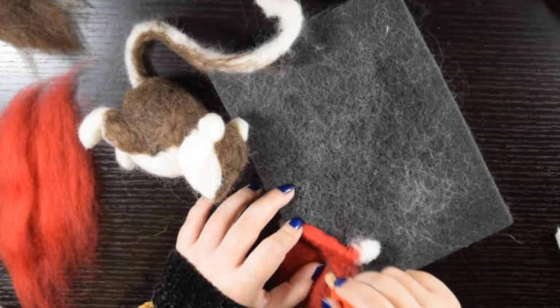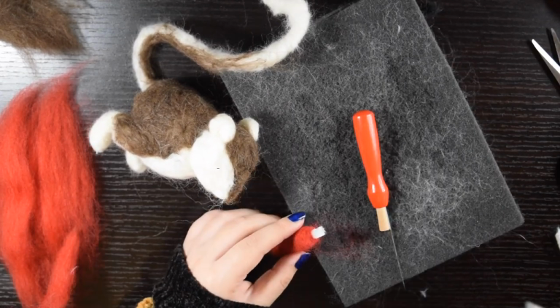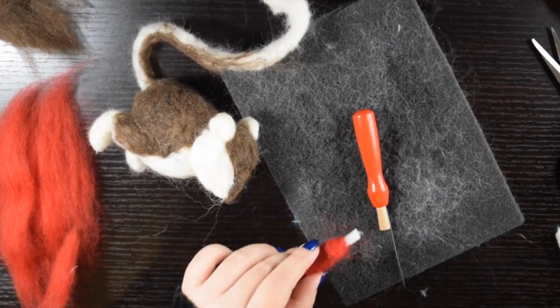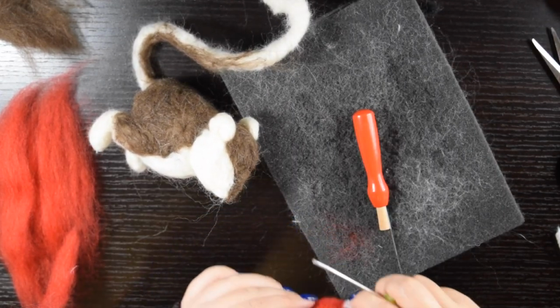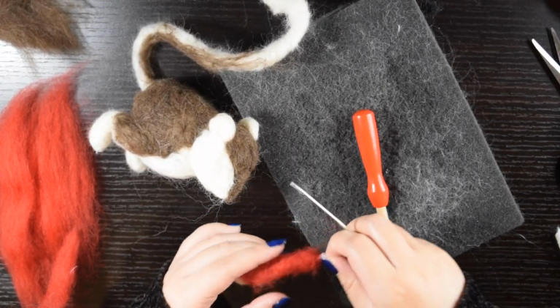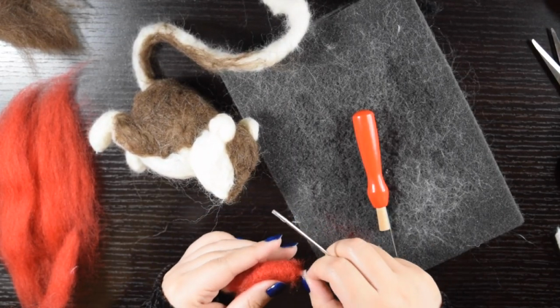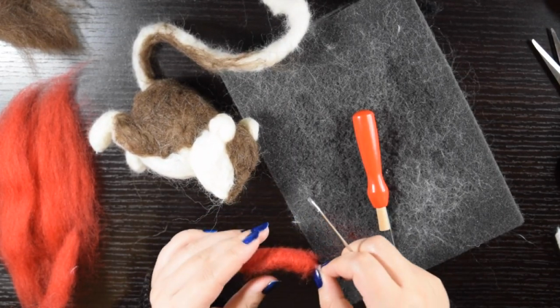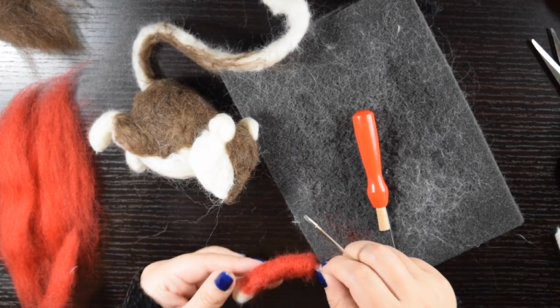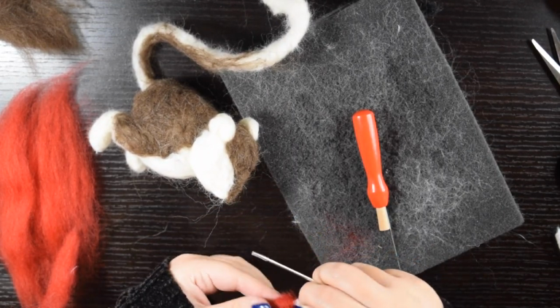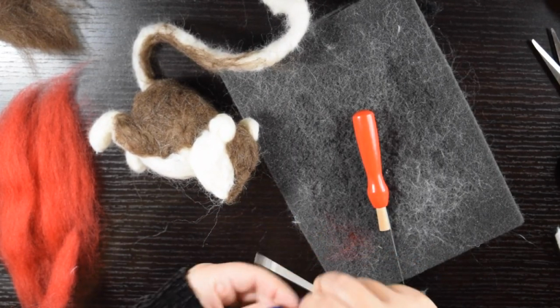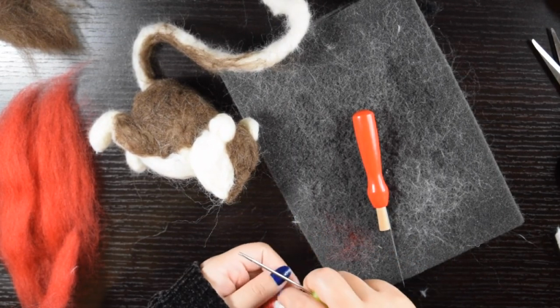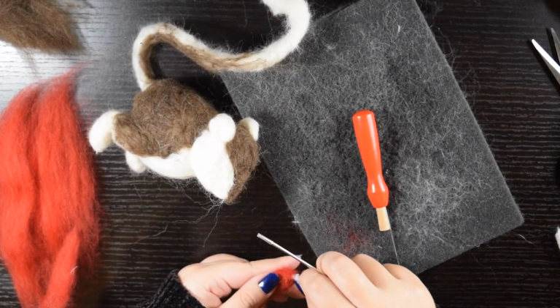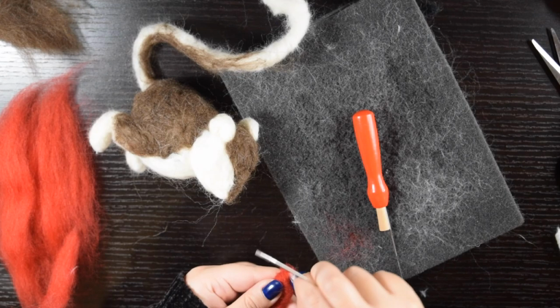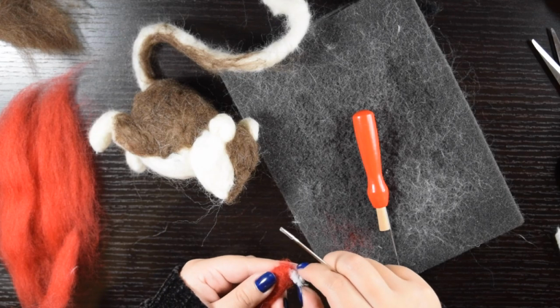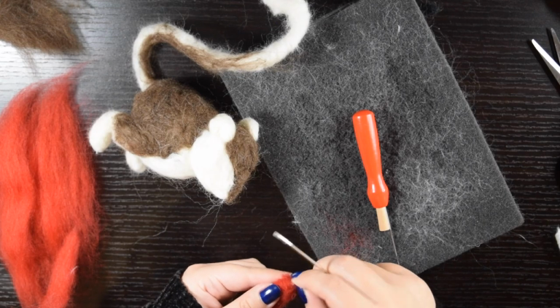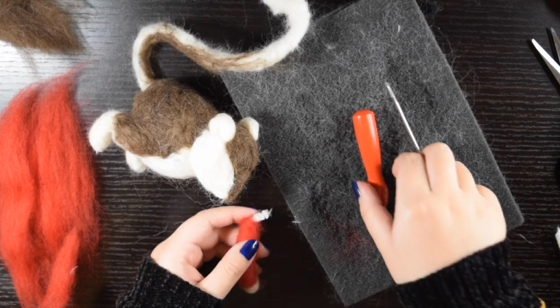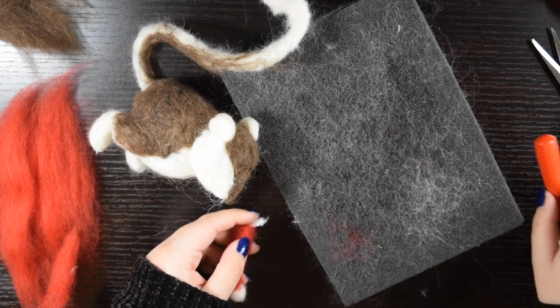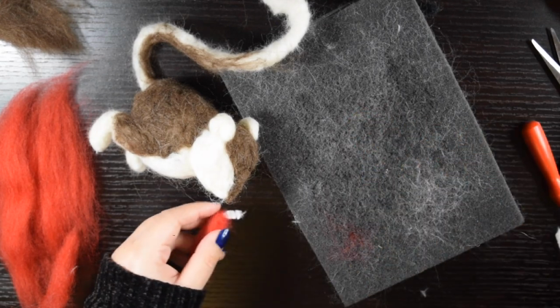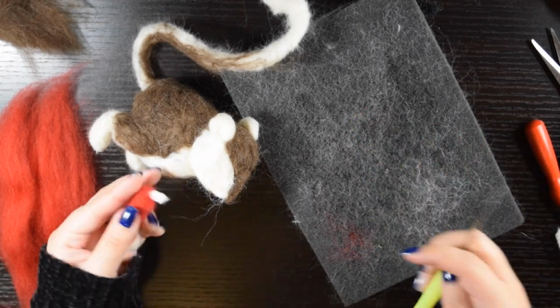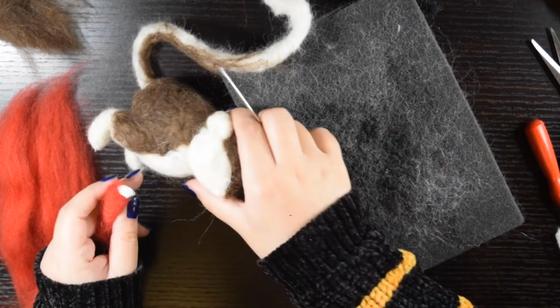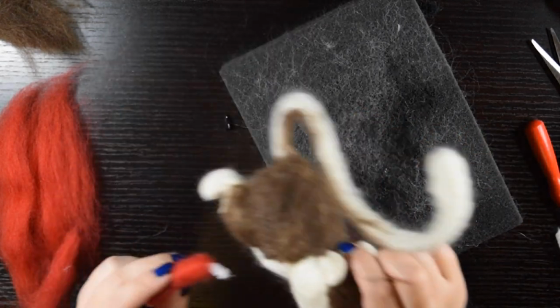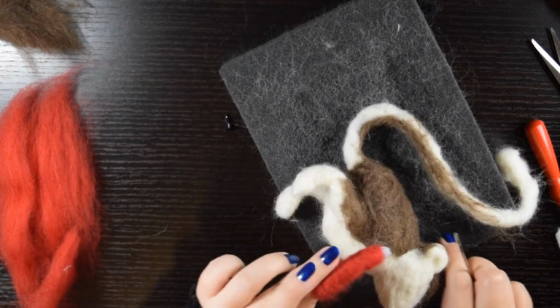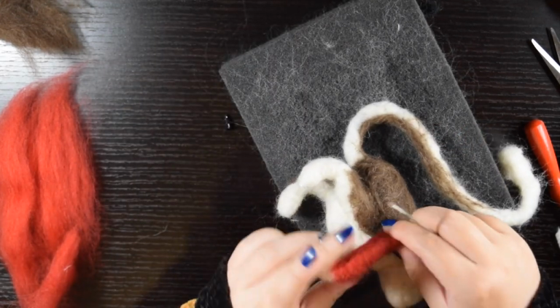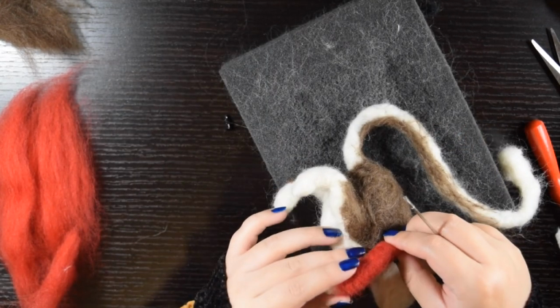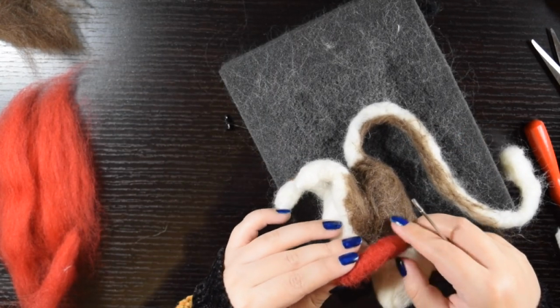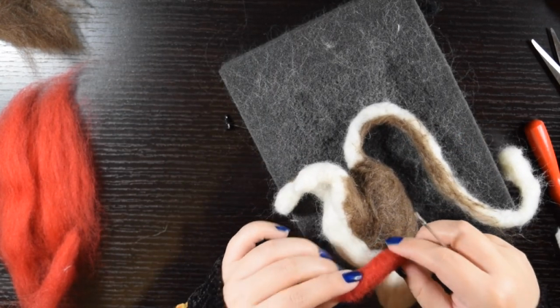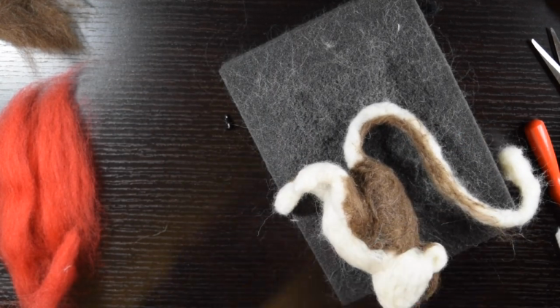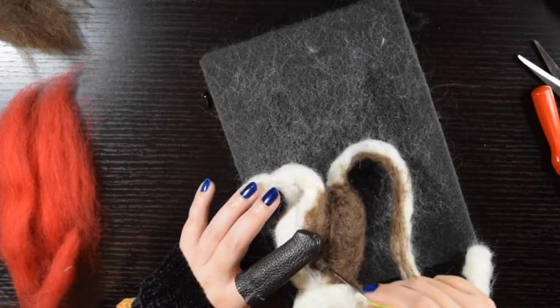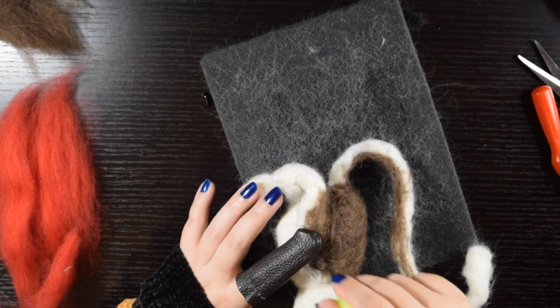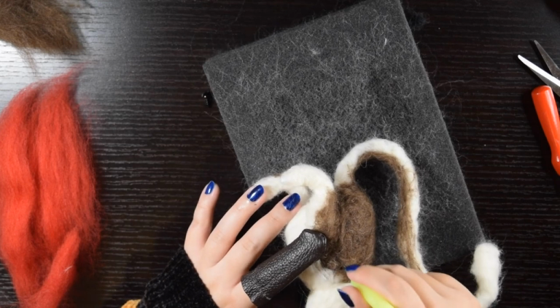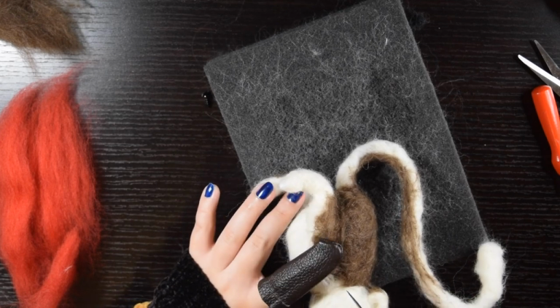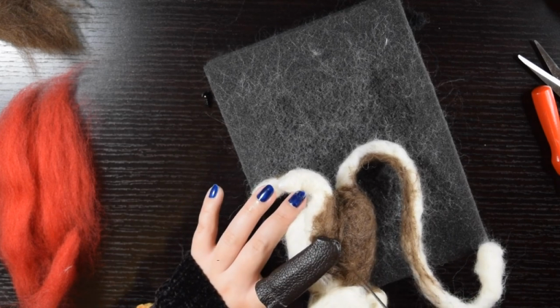I left half an inch of the pipe cleaner uncovered and opened the hole on the body so that I could attach it that way. Then I tangled the wool around the pipe cleaner until it was firm enough to stay.